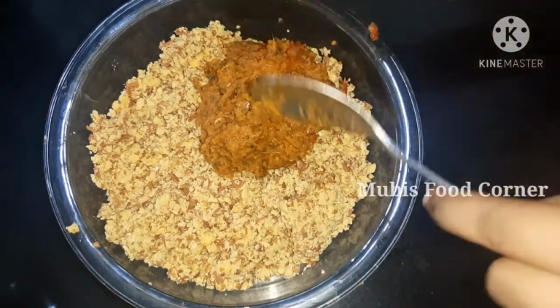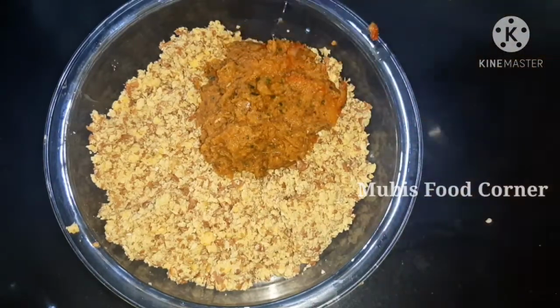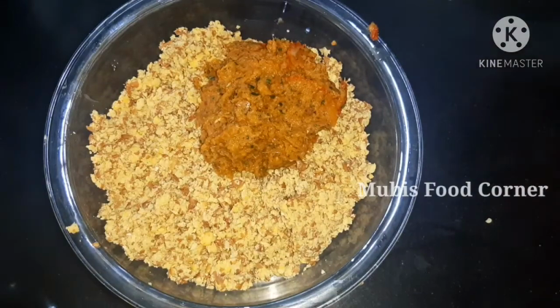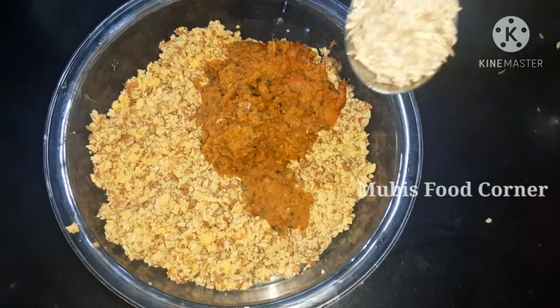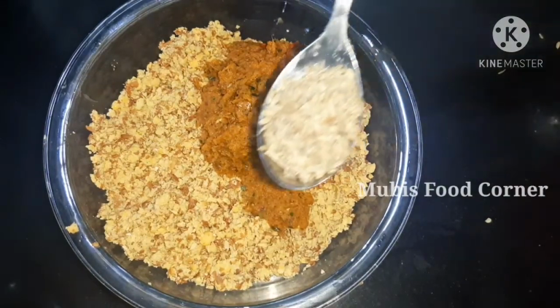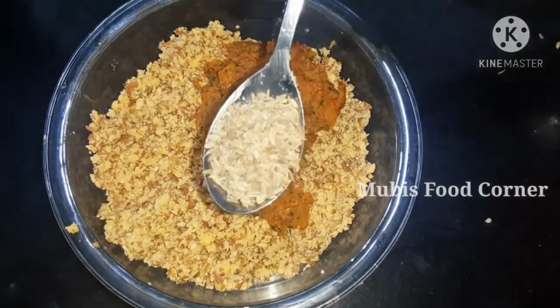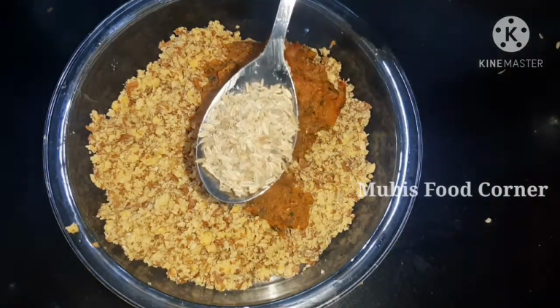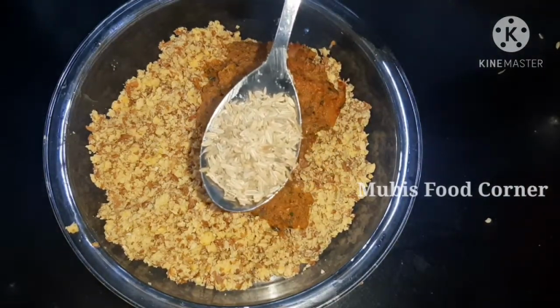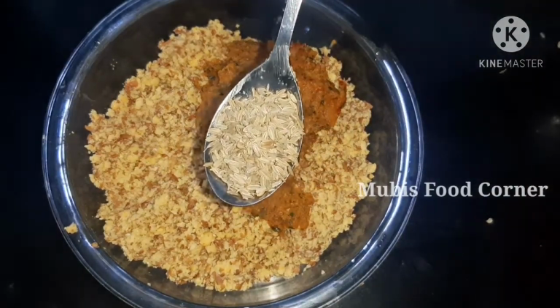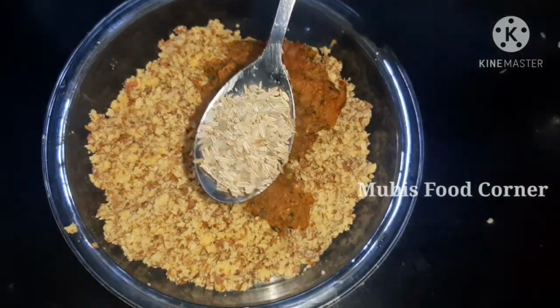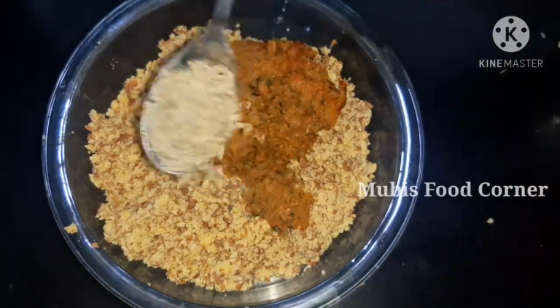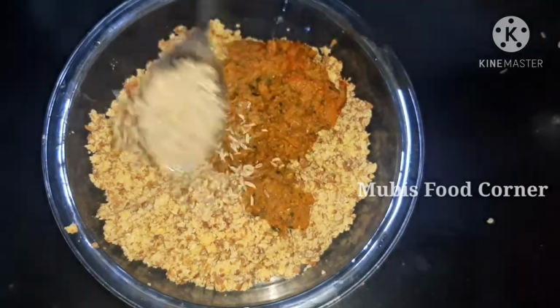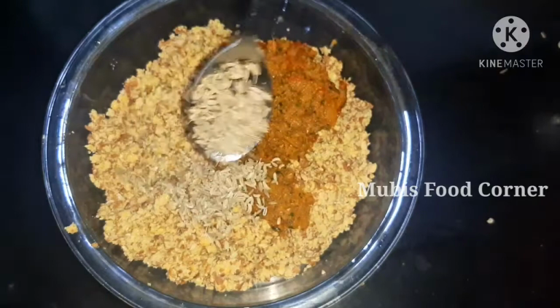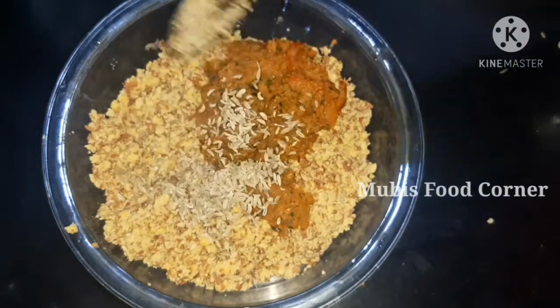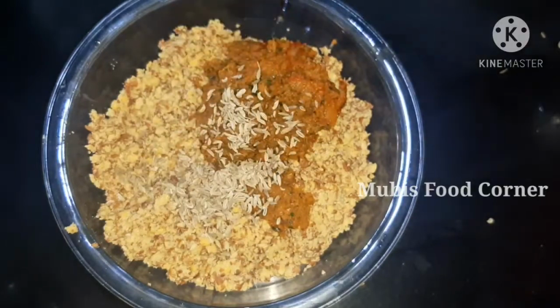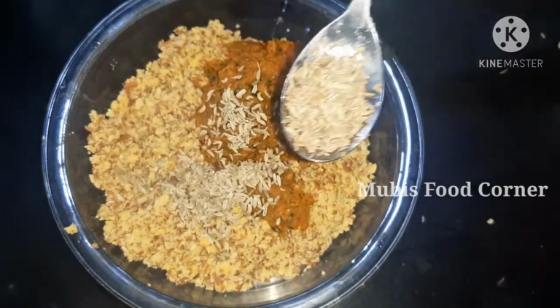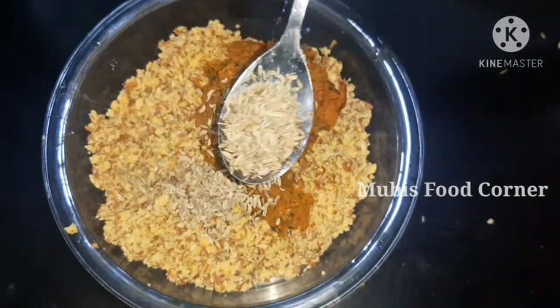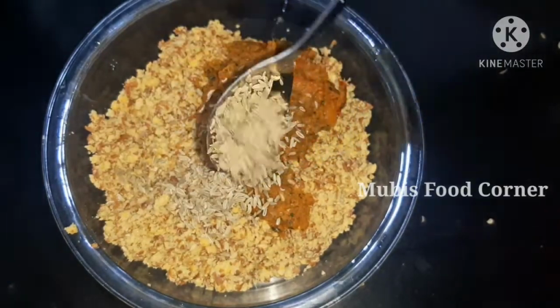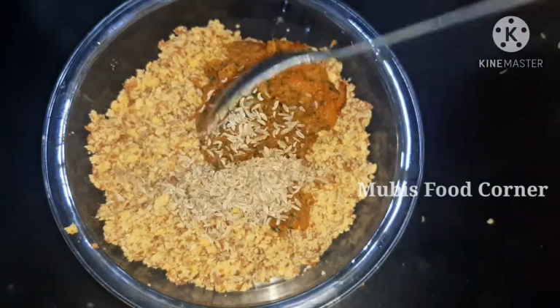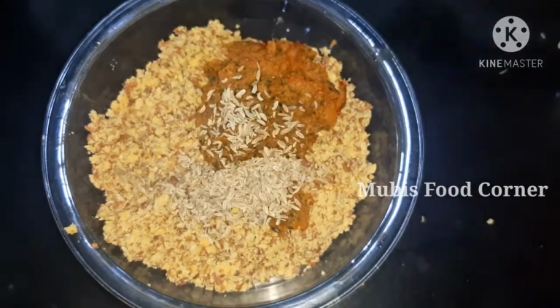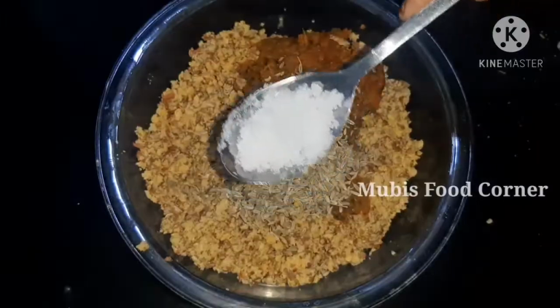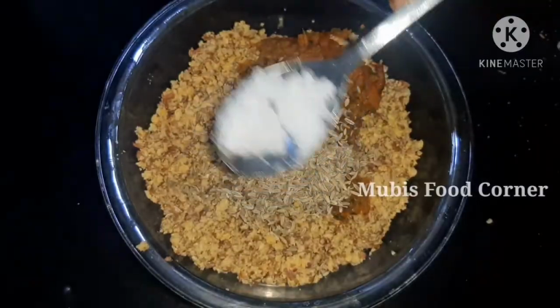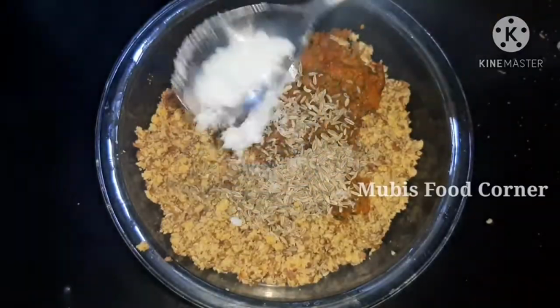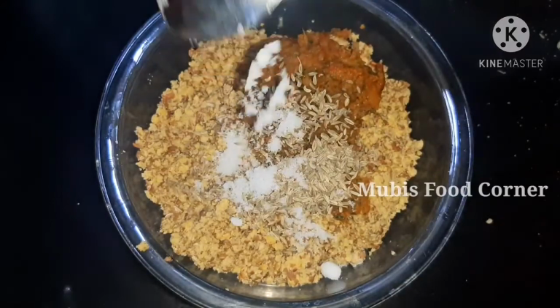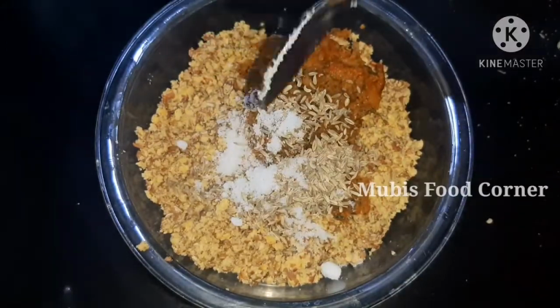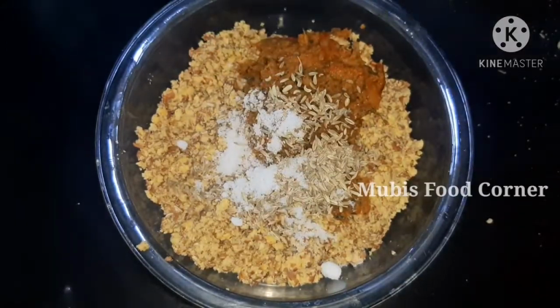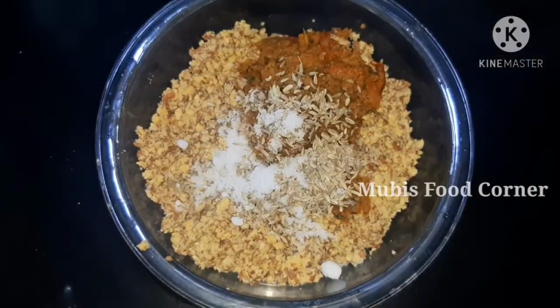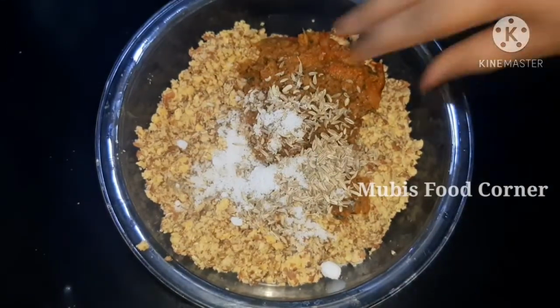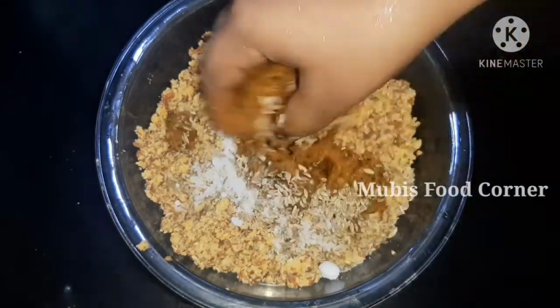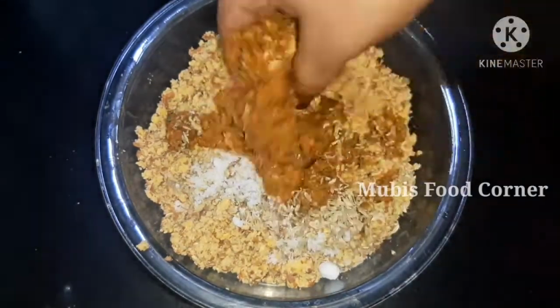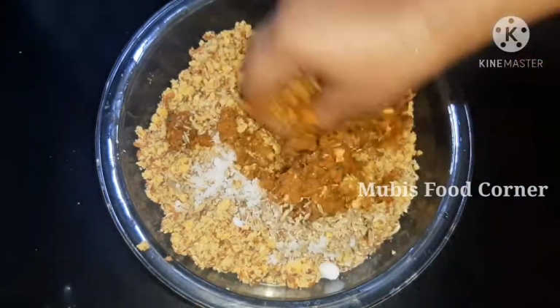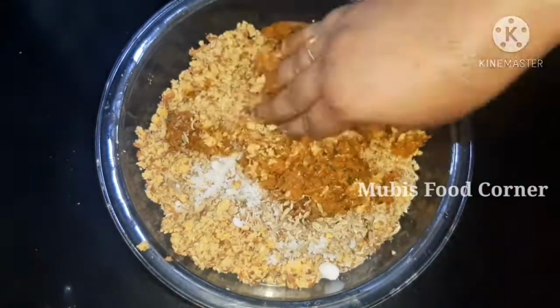5 minutes of cooking time. 1 teaspoon of peanut butter. 1 teaspoon of spice. Here is the taste of the recipe — this is the recipe for our rice.